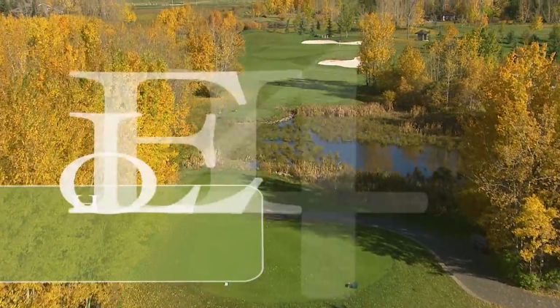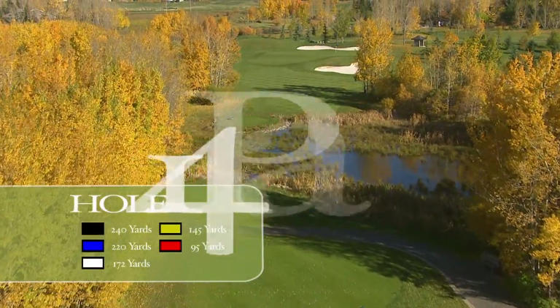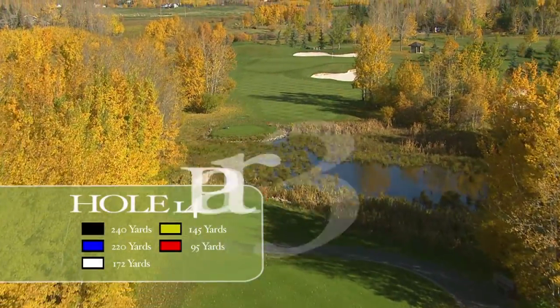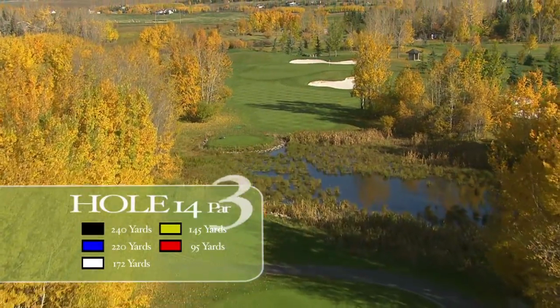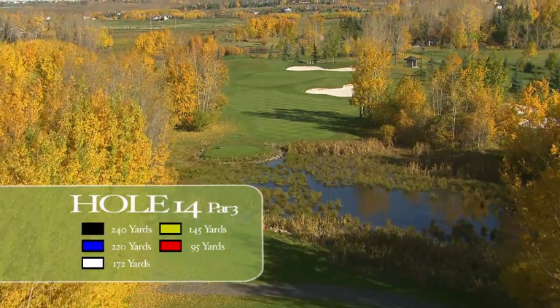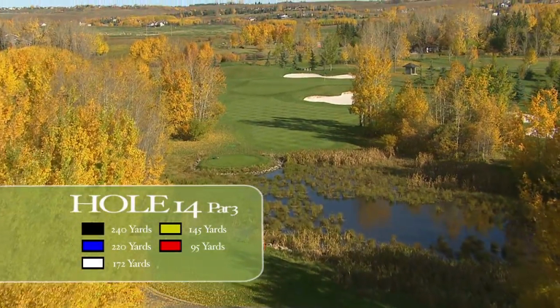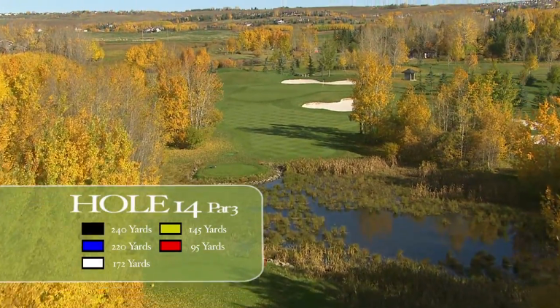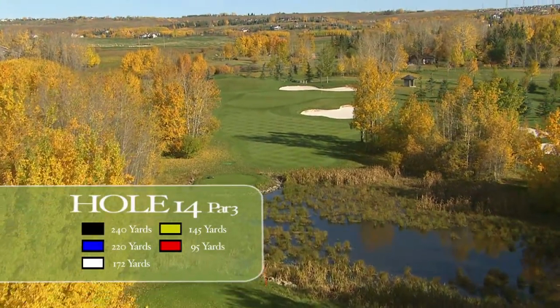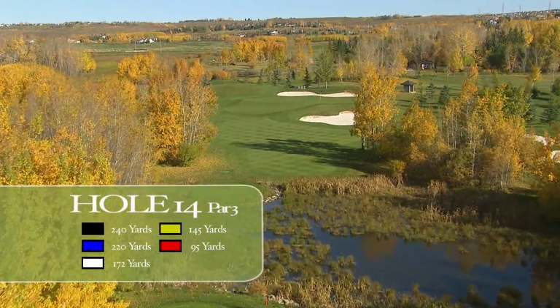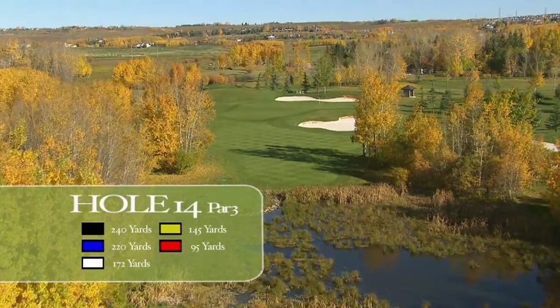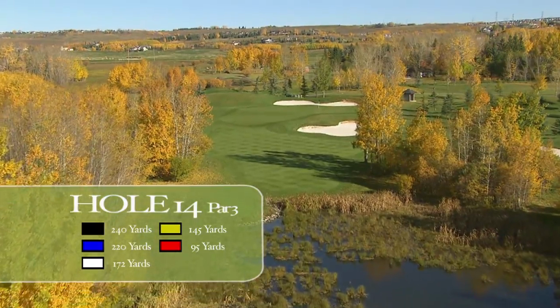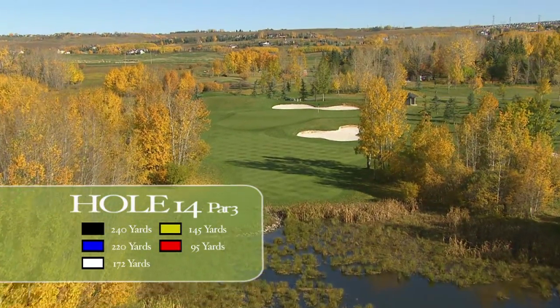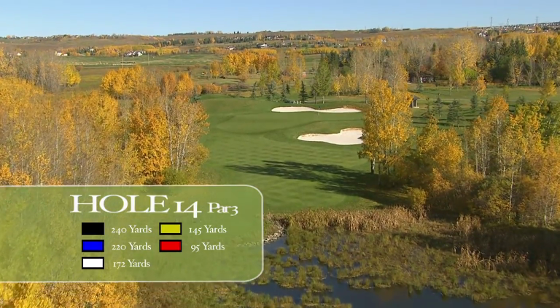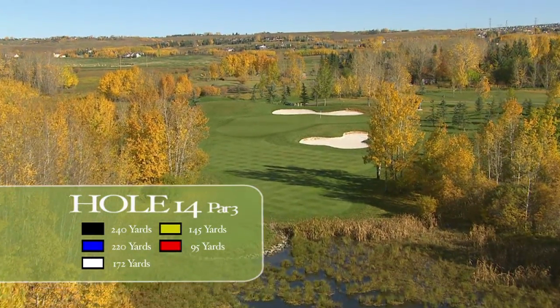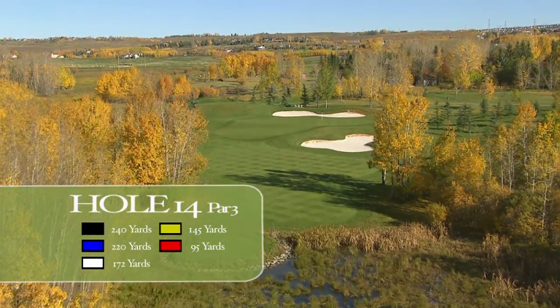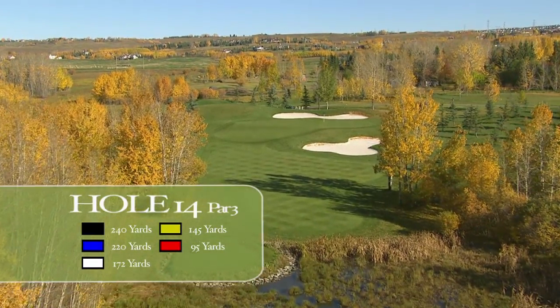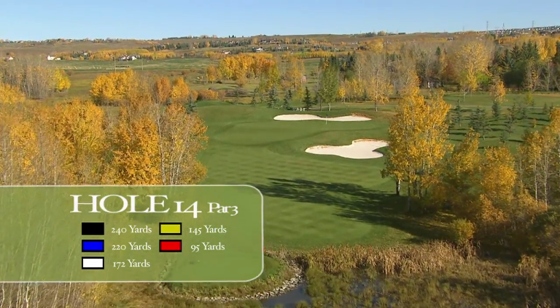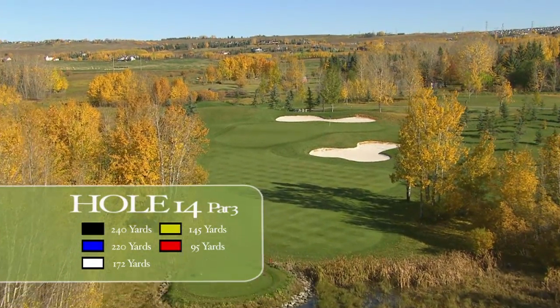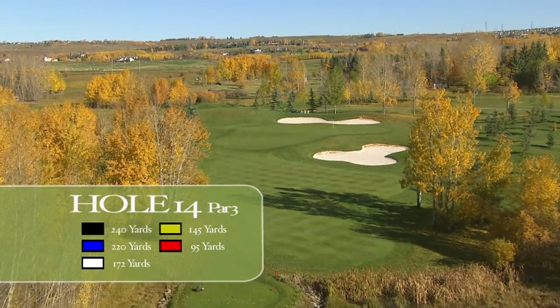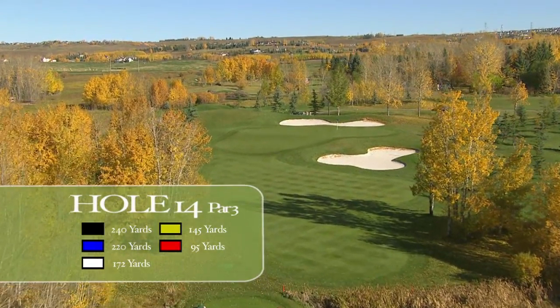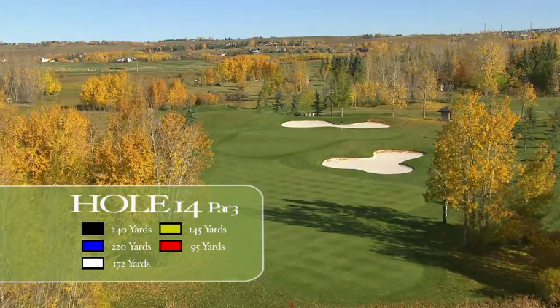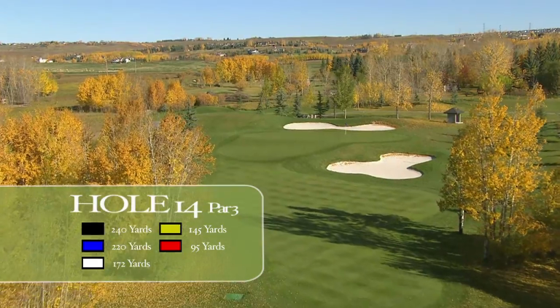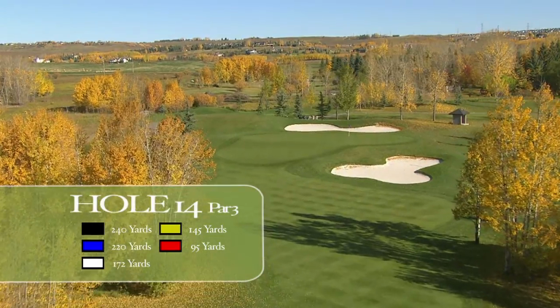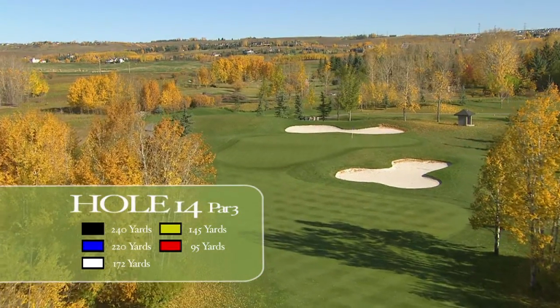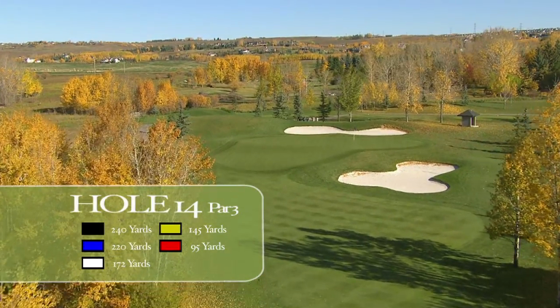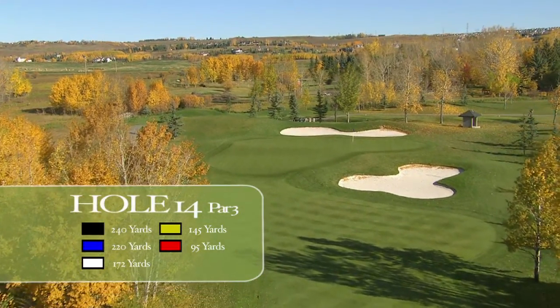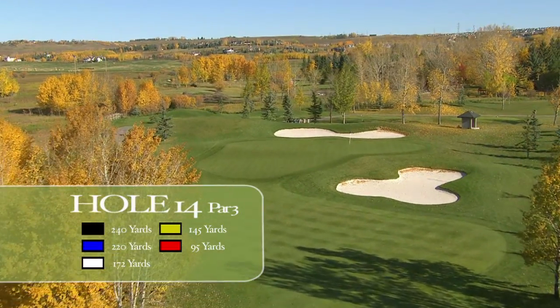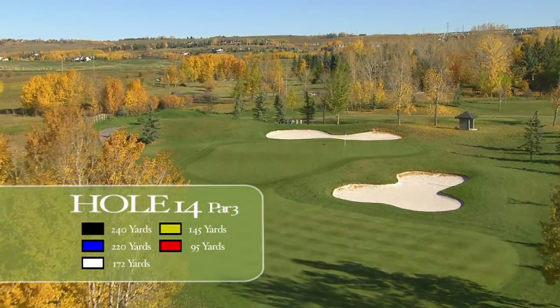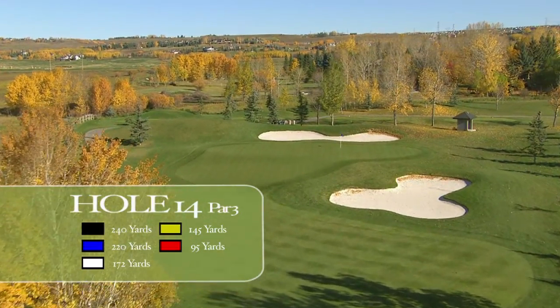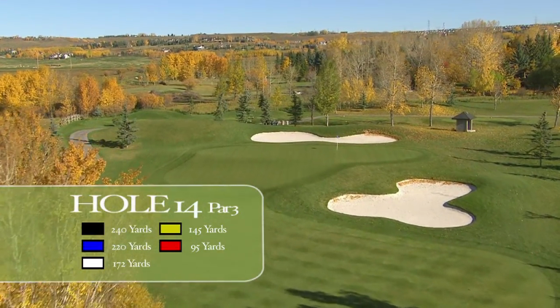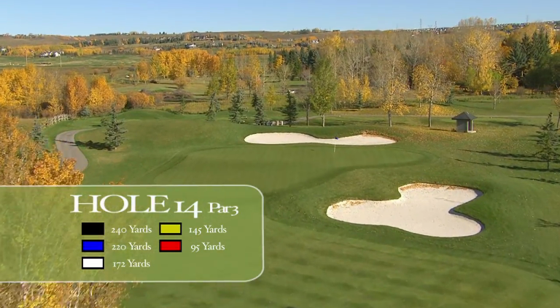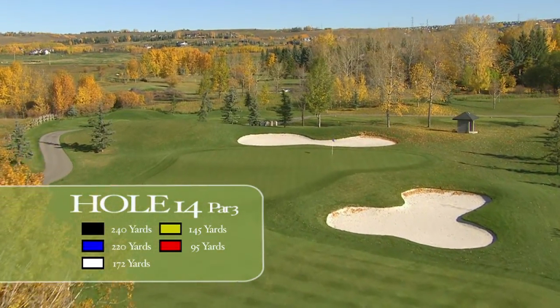The 14th hole is the signature hole at Lynx Ridge. This world-class par 3 plays to 240 yards from the back tee and offers no shortage of challenge. With trees lining the tee shot, bunkers guarding the target, and ridges shaping the green, this hole is all of a par 3.